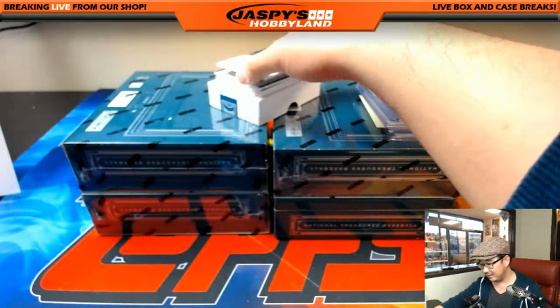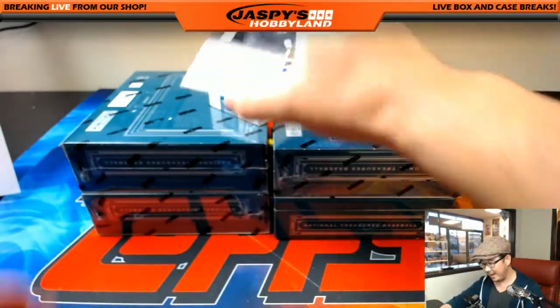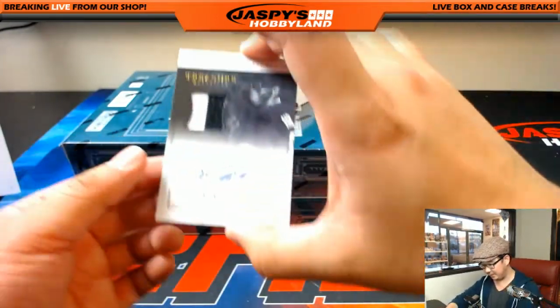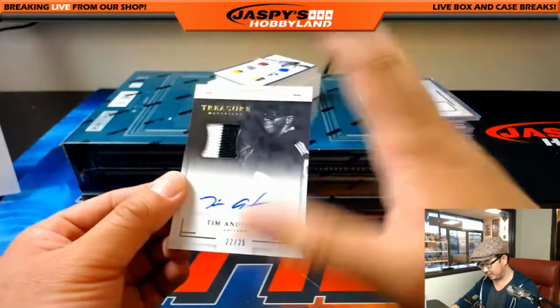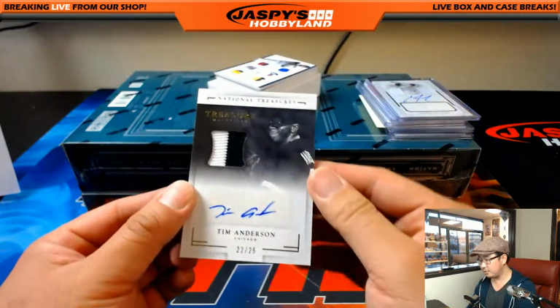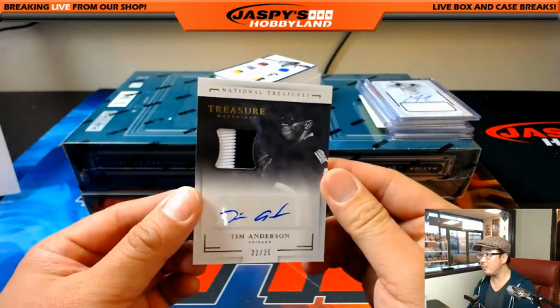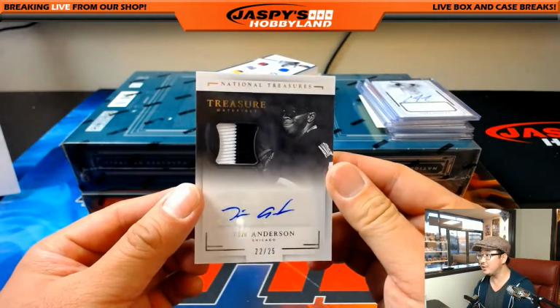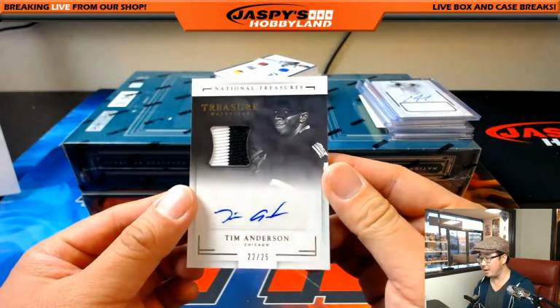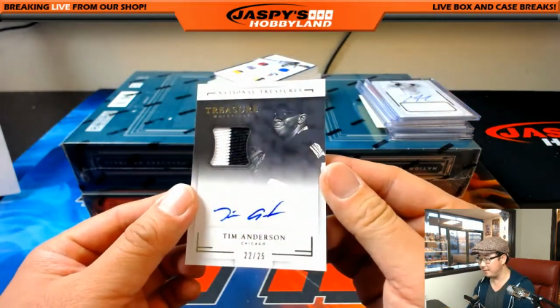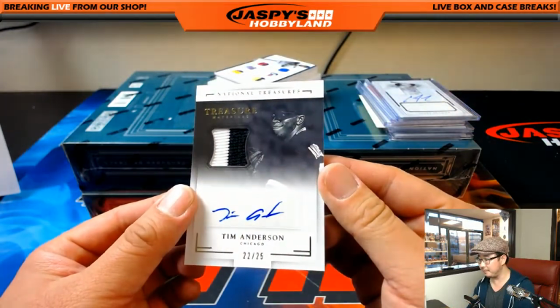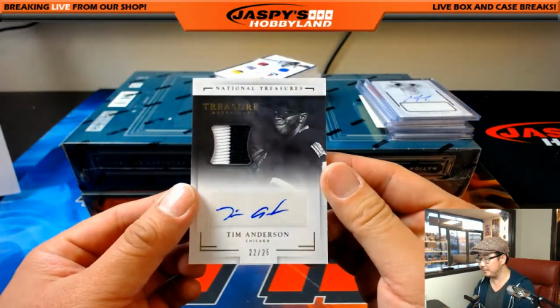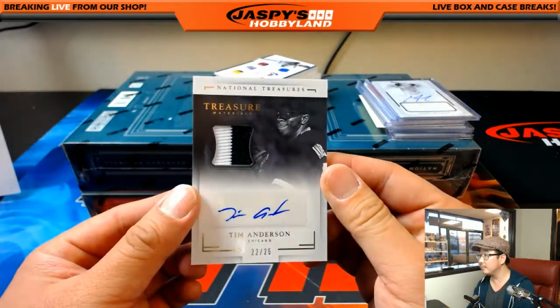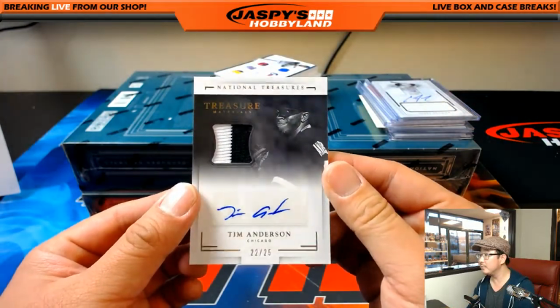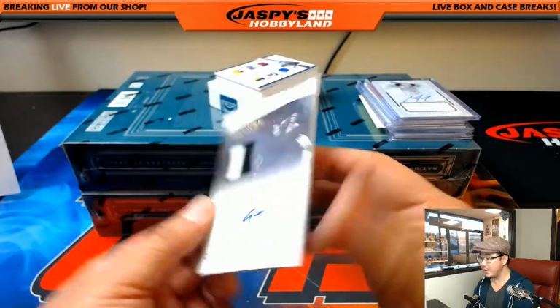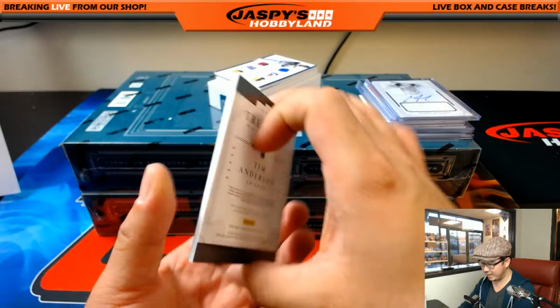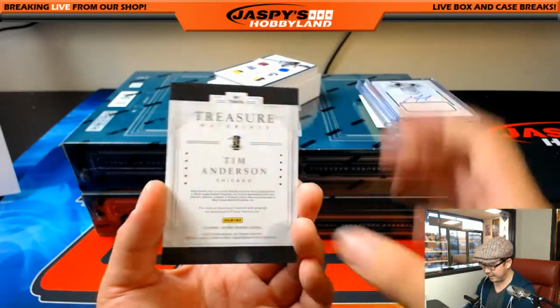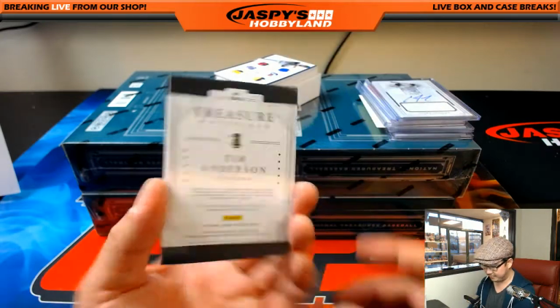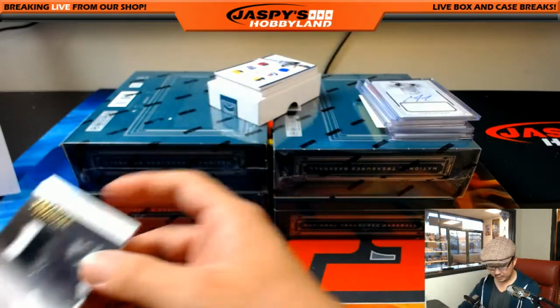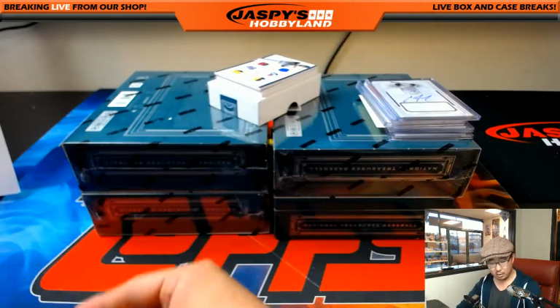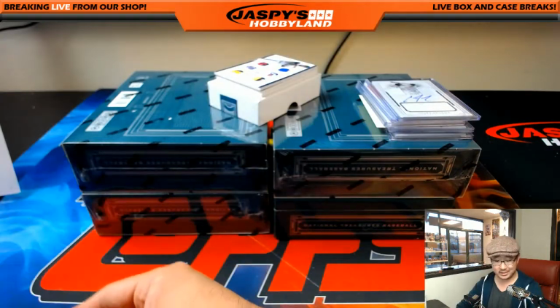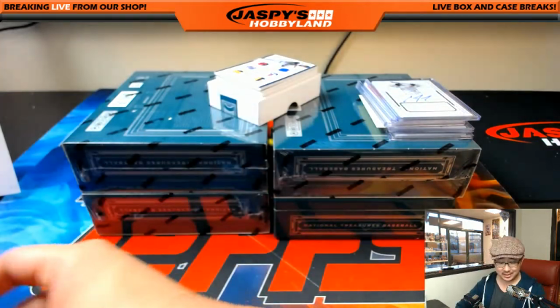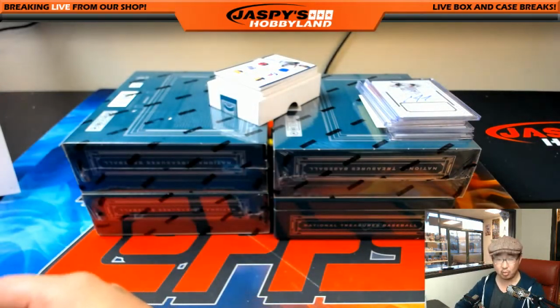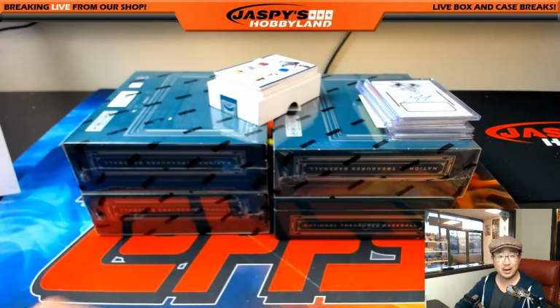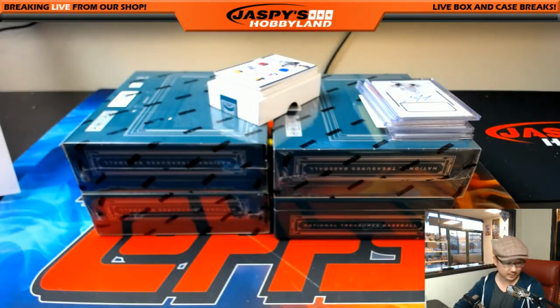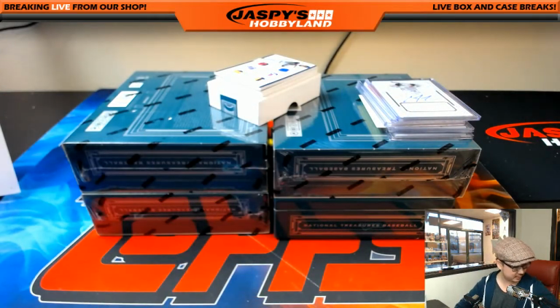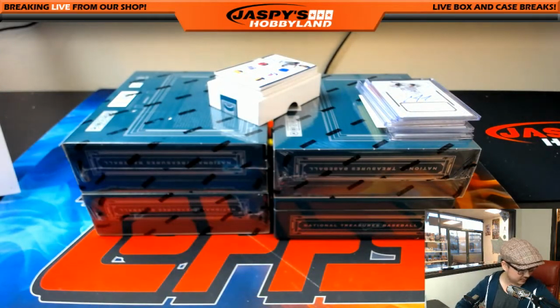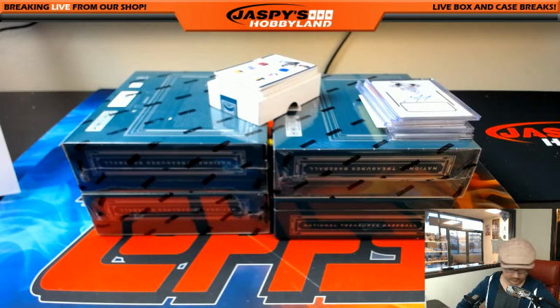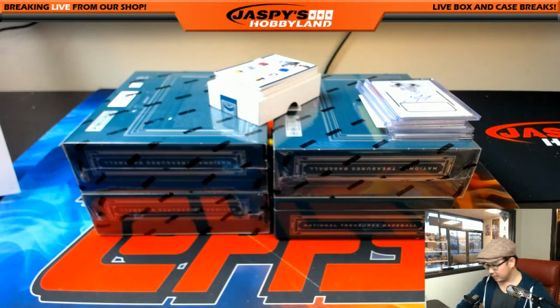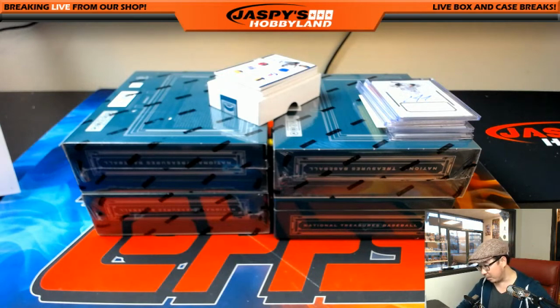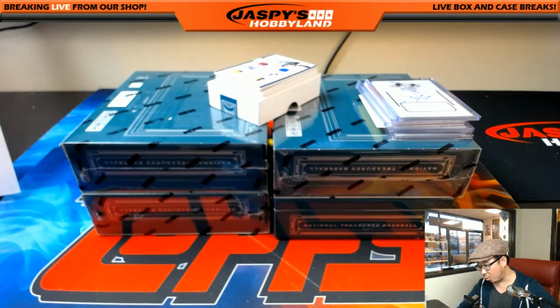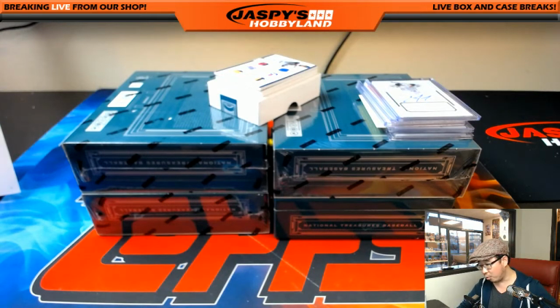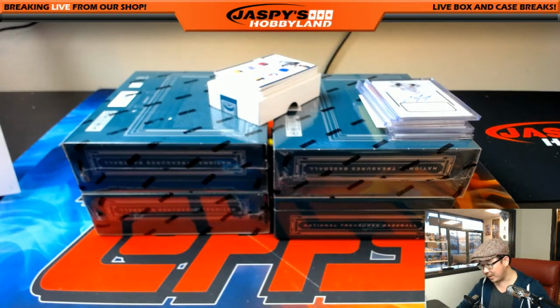Tim Anderson, two-color patch and autograph, 22 out of 25, White Sox — that'll go to Robbie Pond. And we've got a one-of-one coming up.